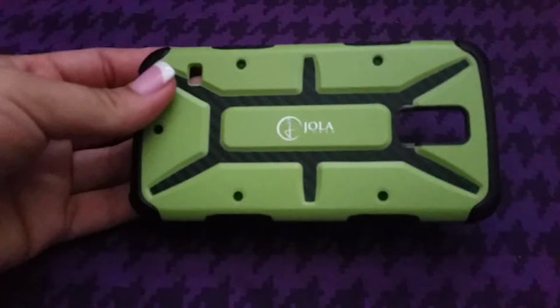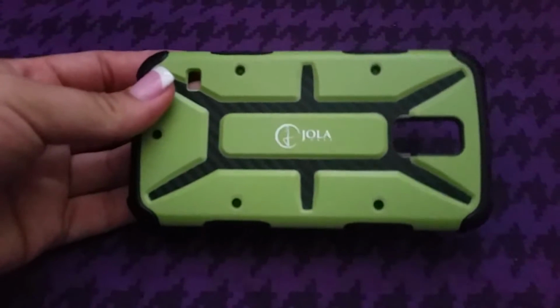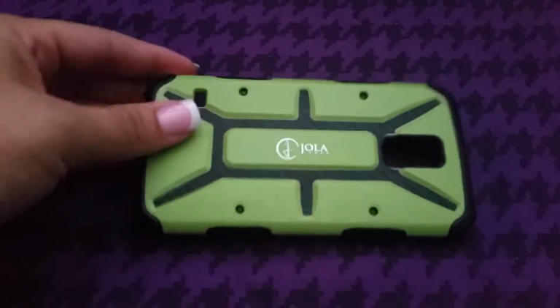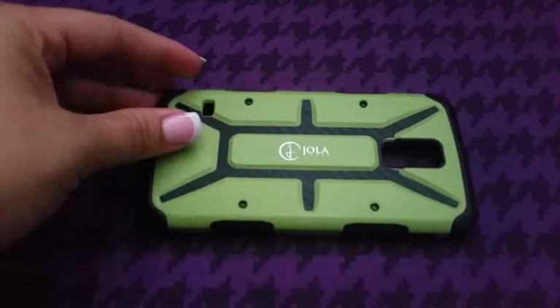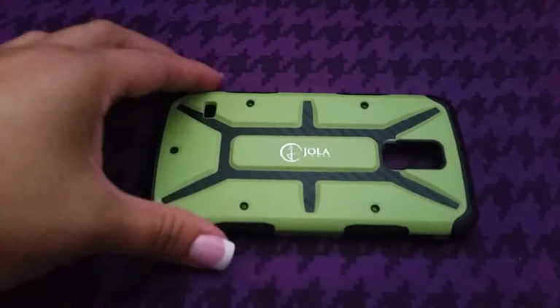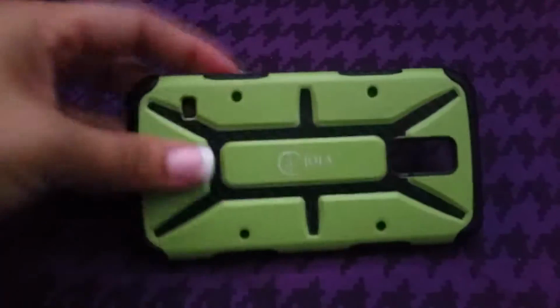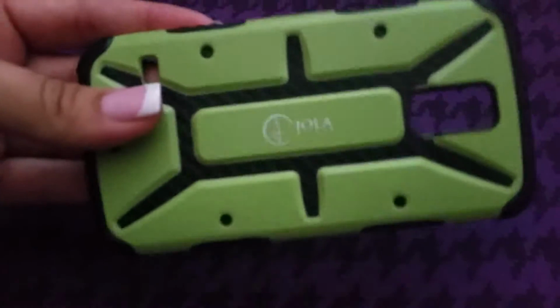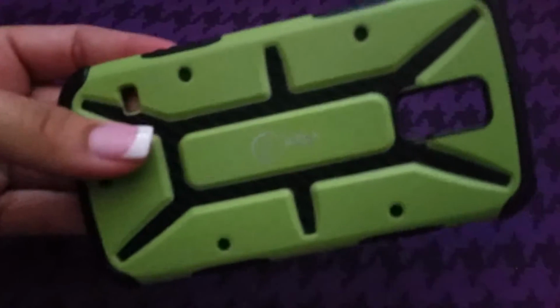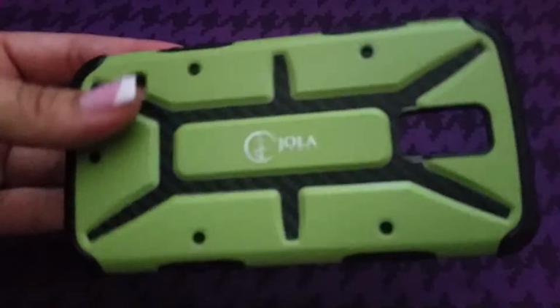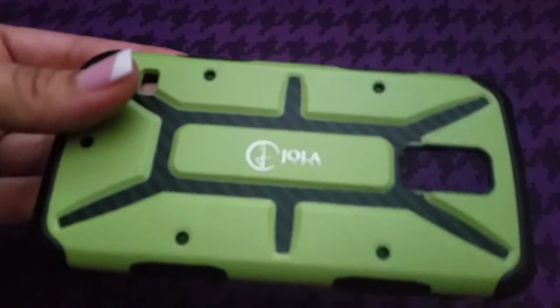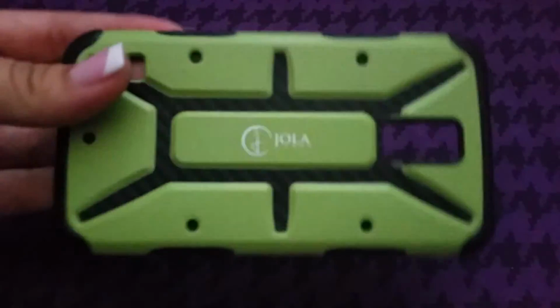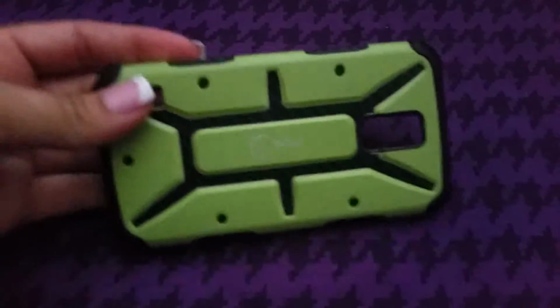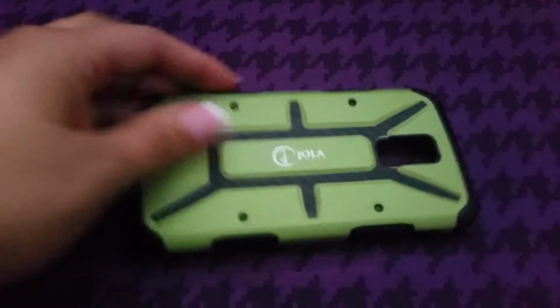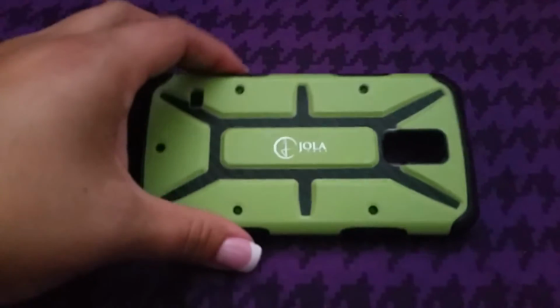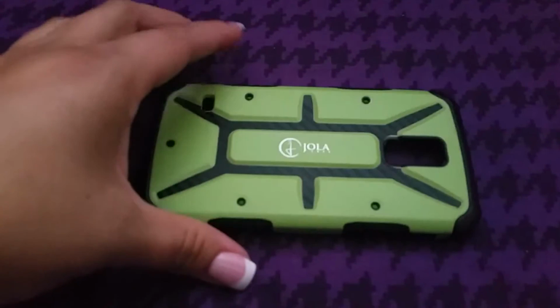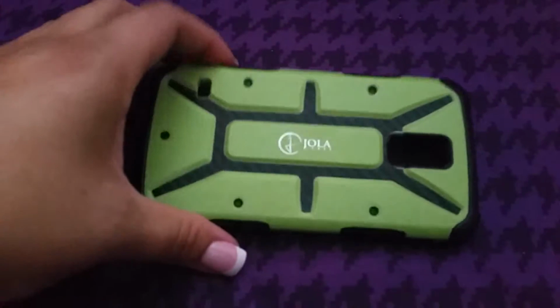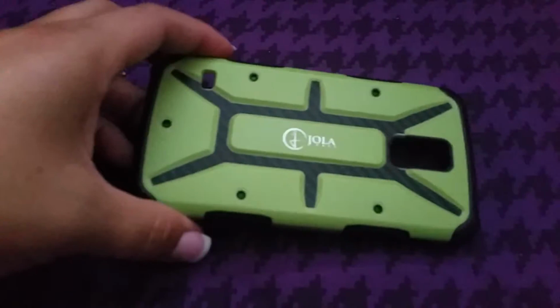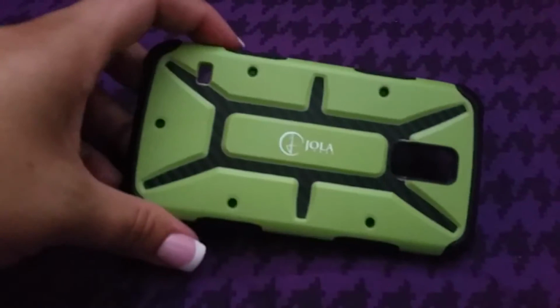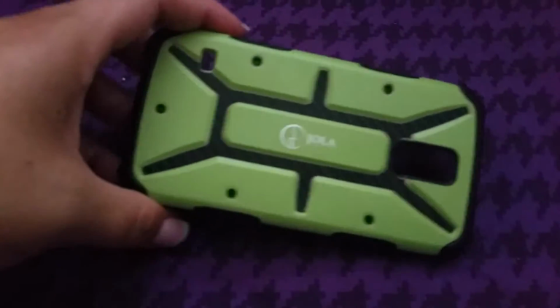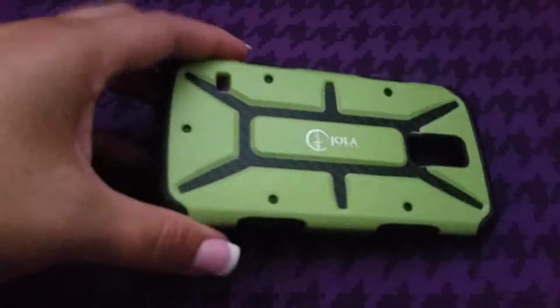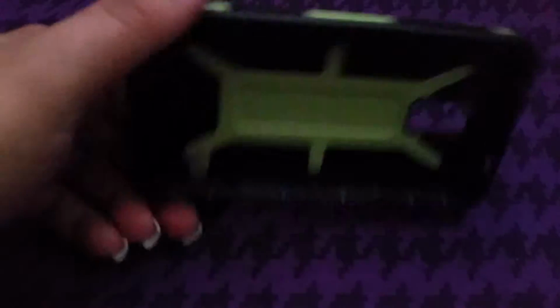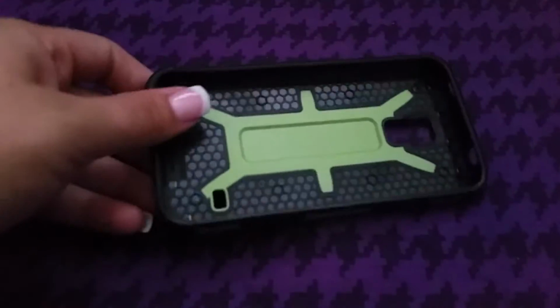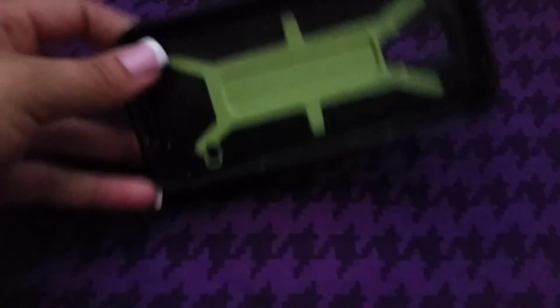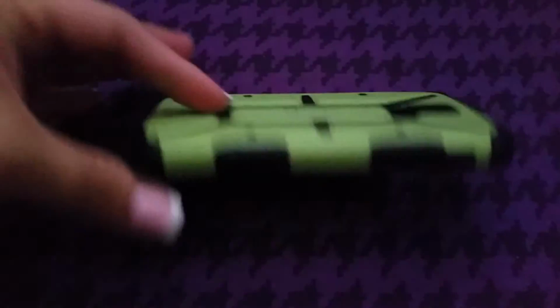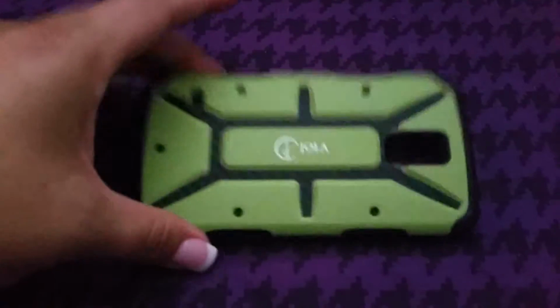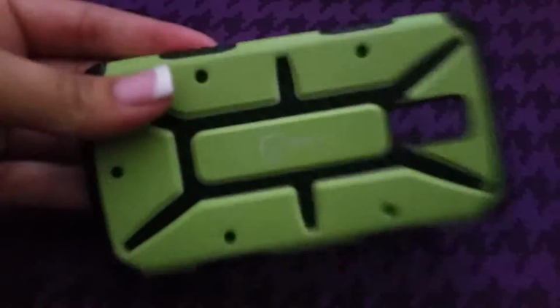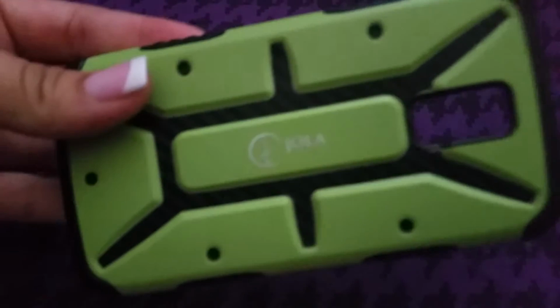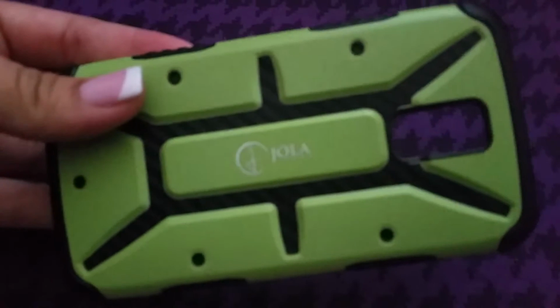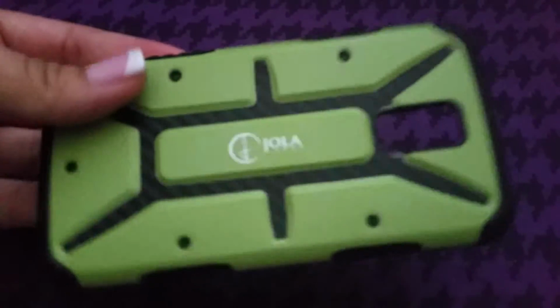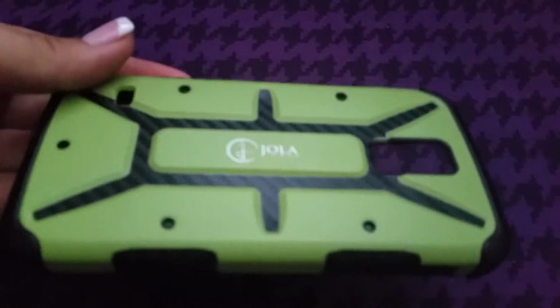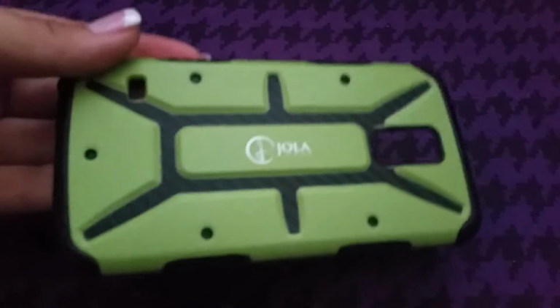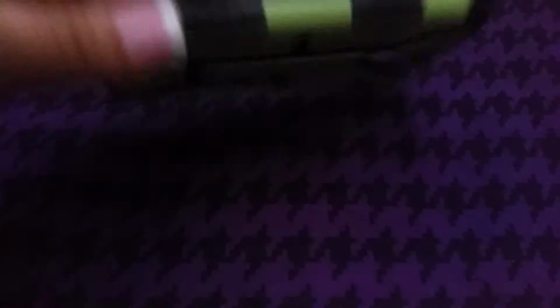When I first got it, I wasn't too sure about the color — it's a little green — but I have grown to love it. I haven't seen anyone else with a case in this style and I kind of like that.